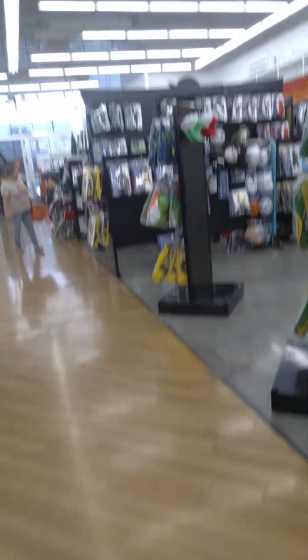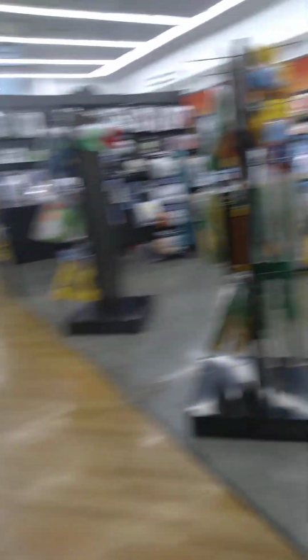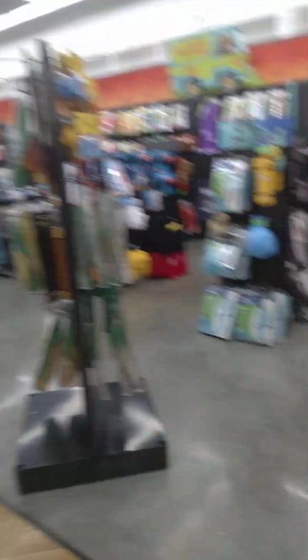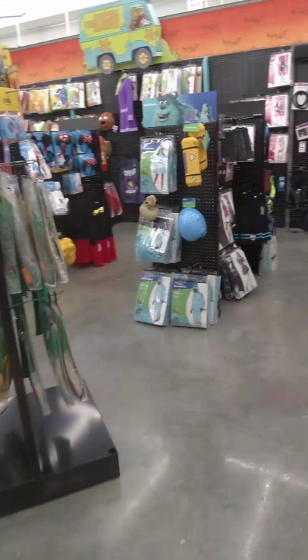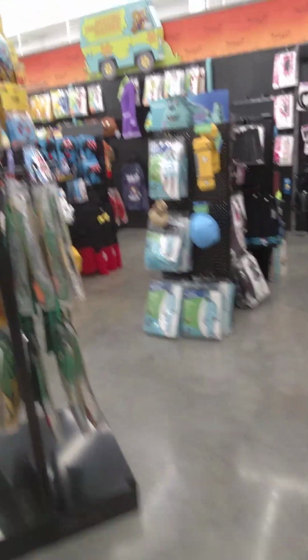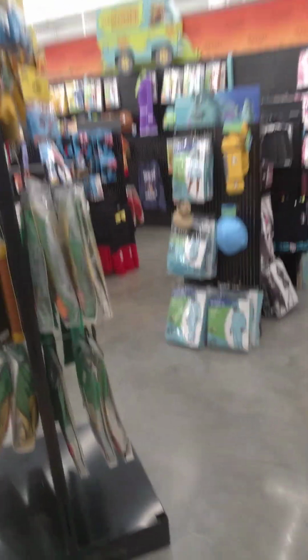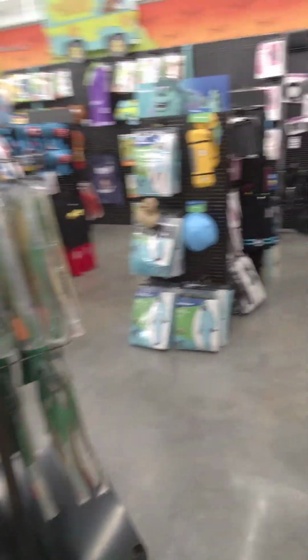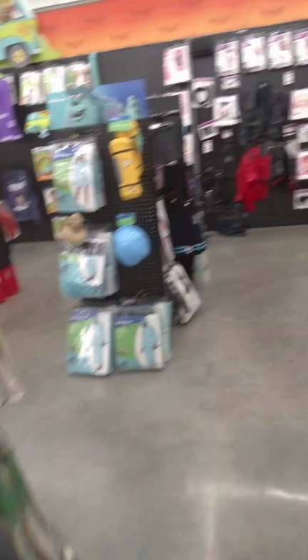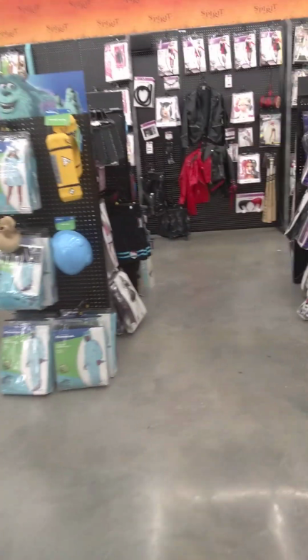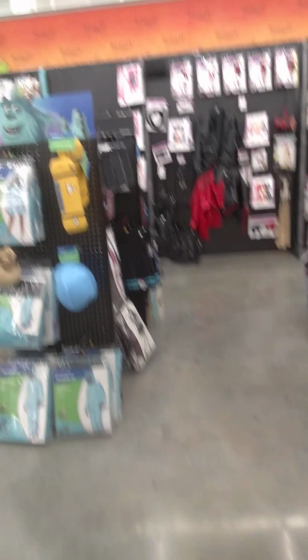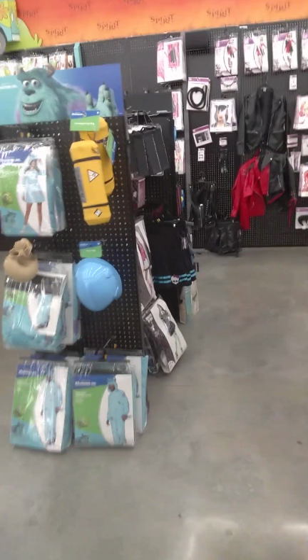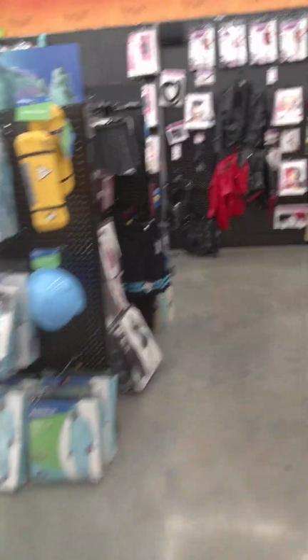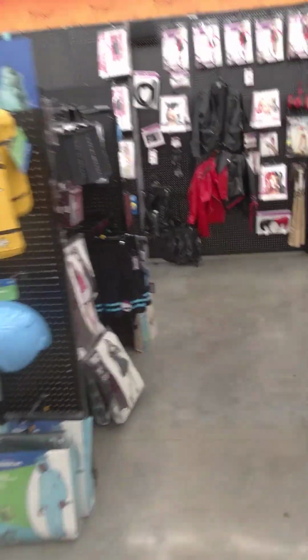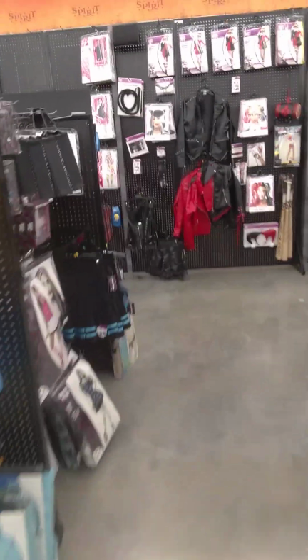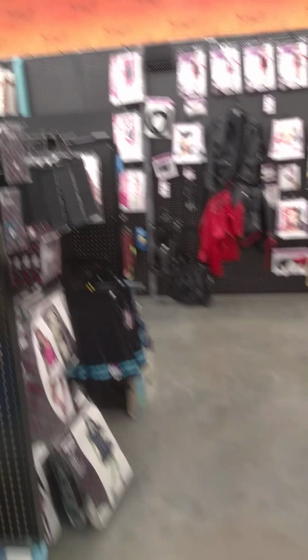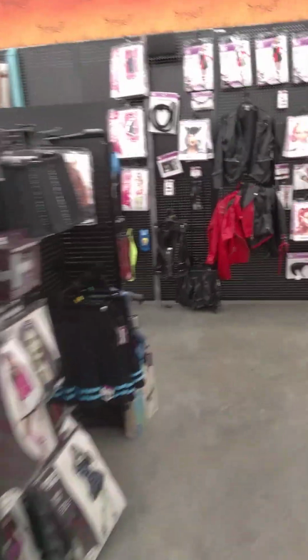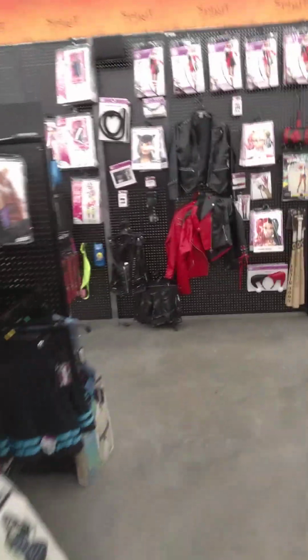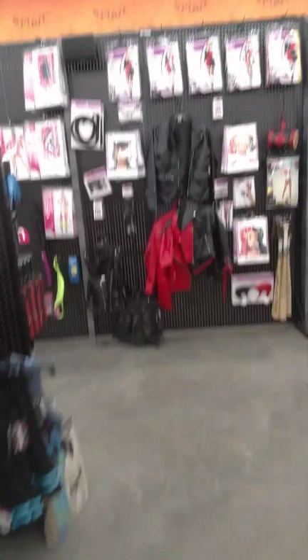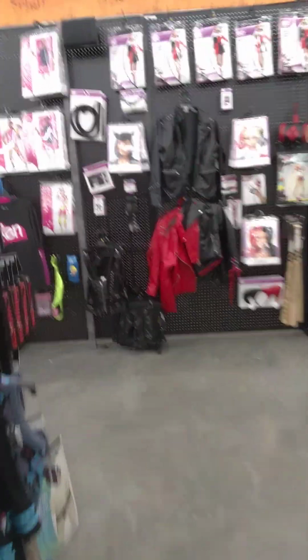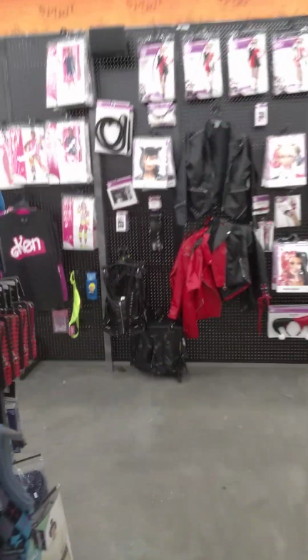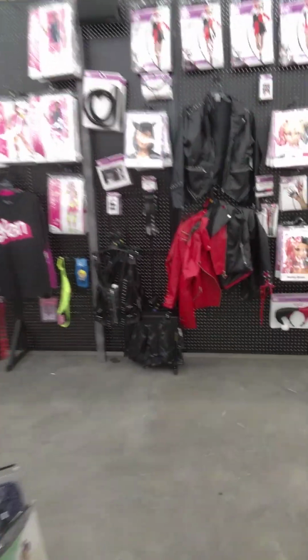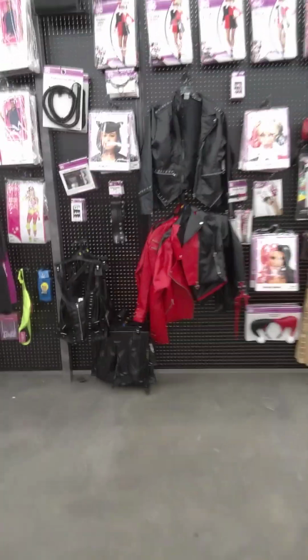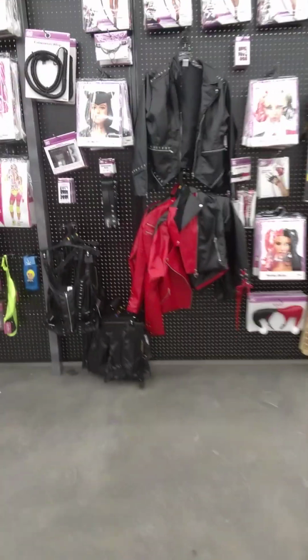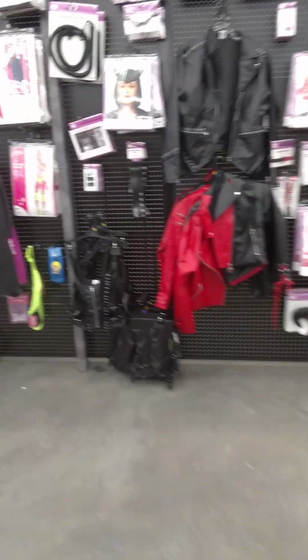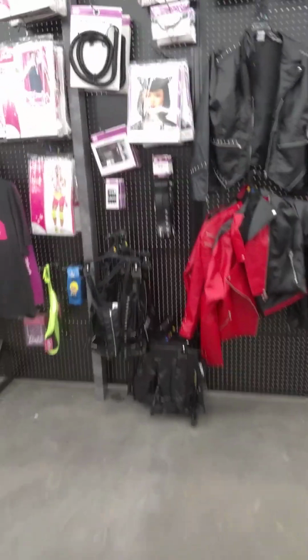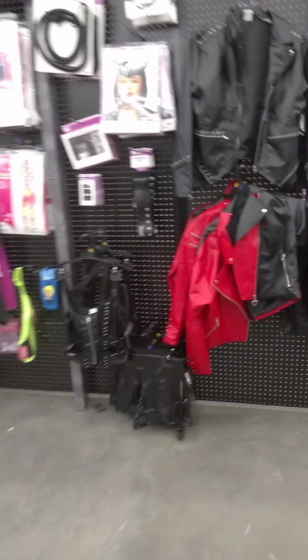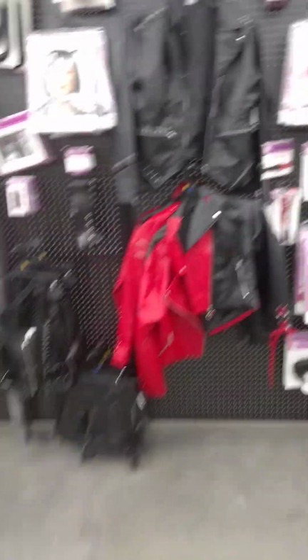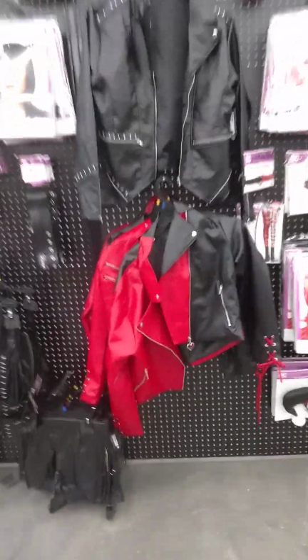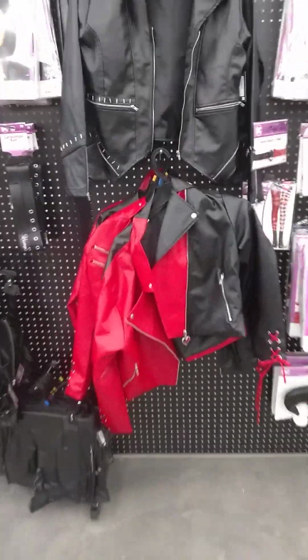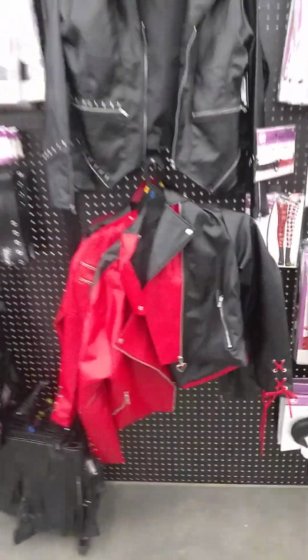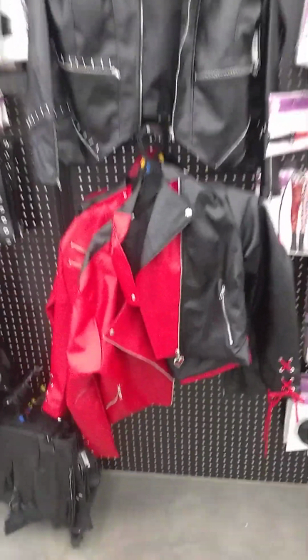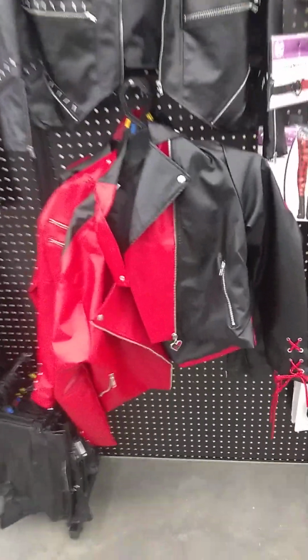We get into the costumes over here. Got a cool Harley Quinn jacket.